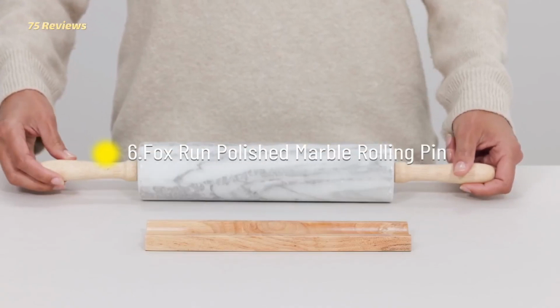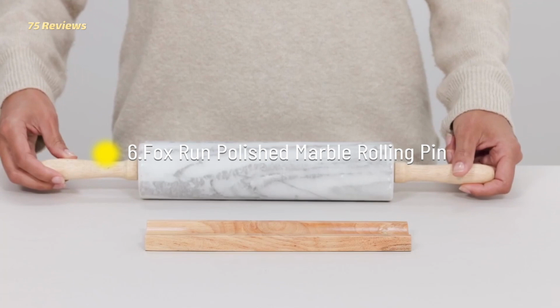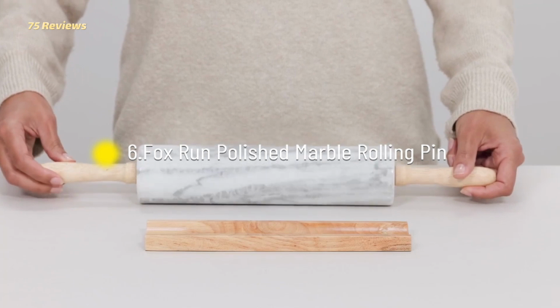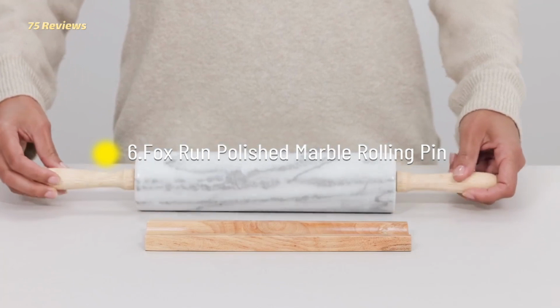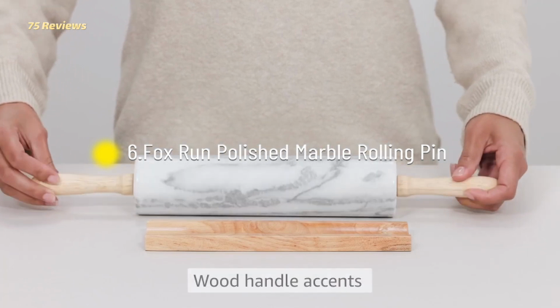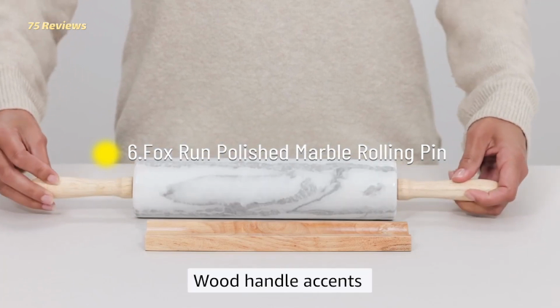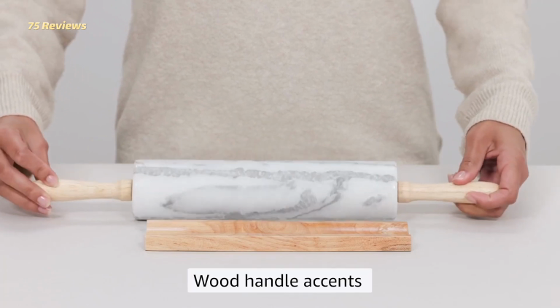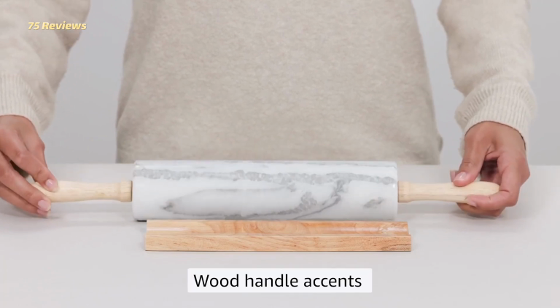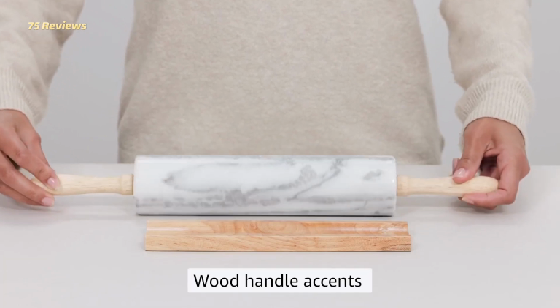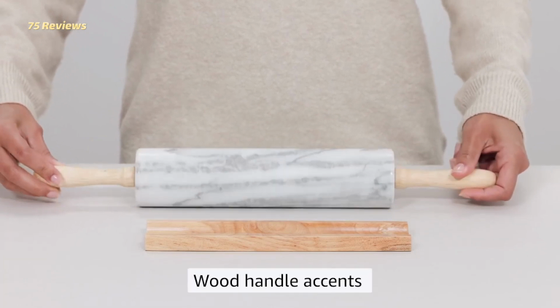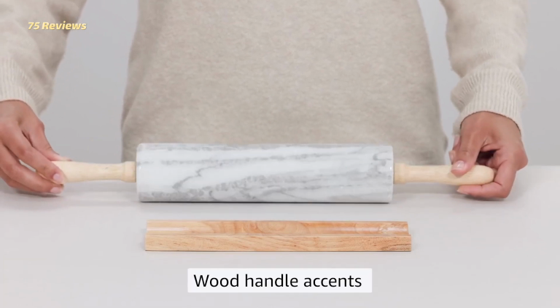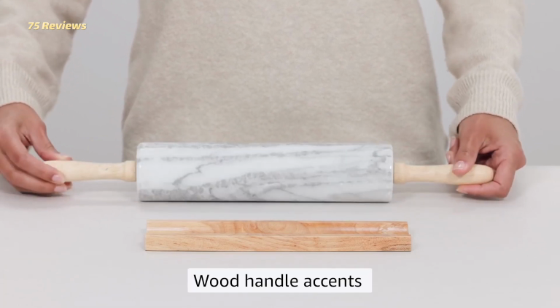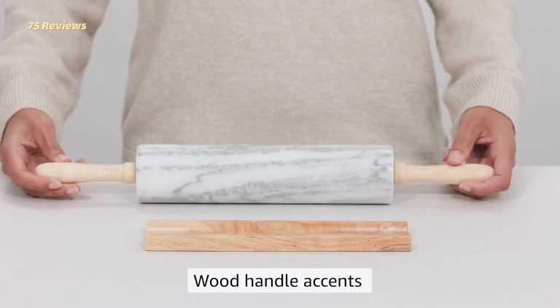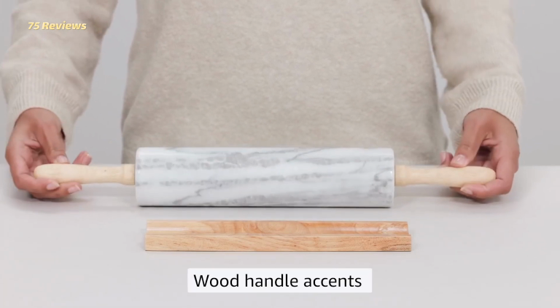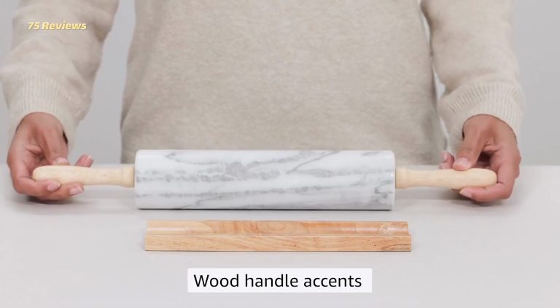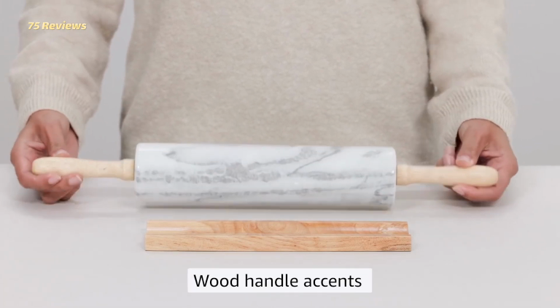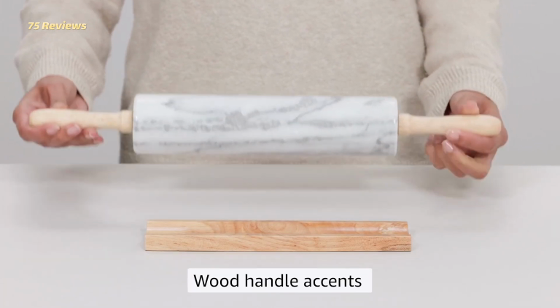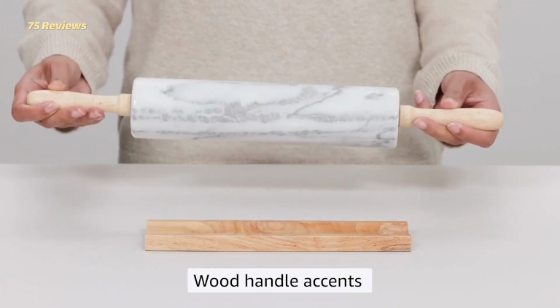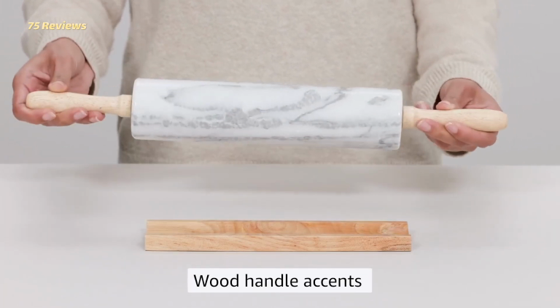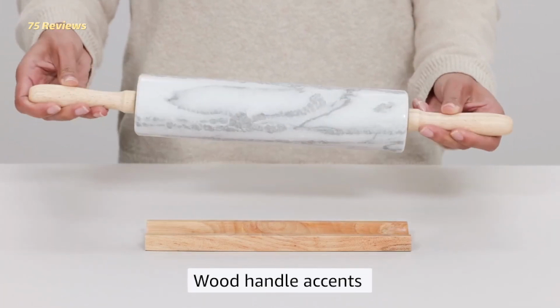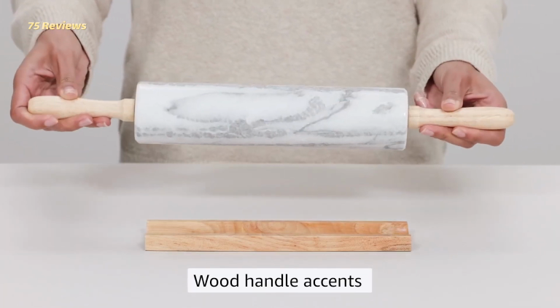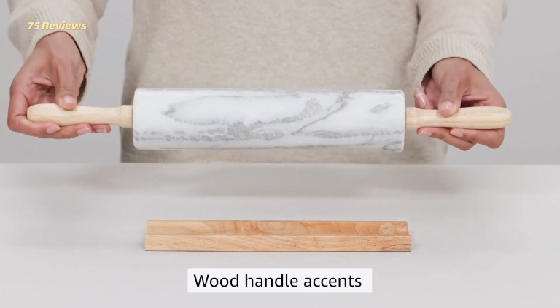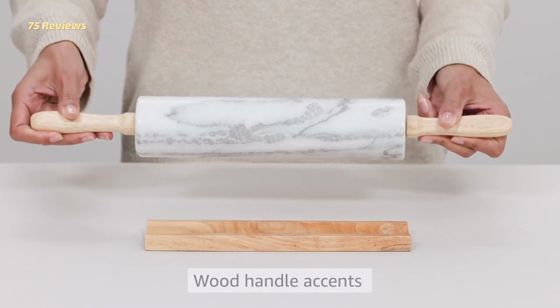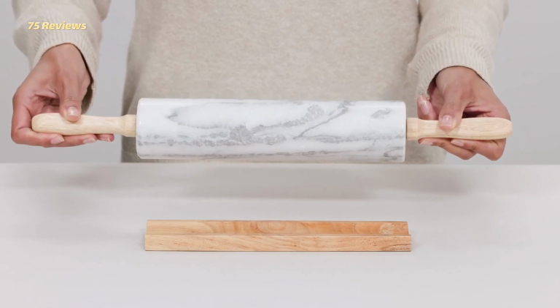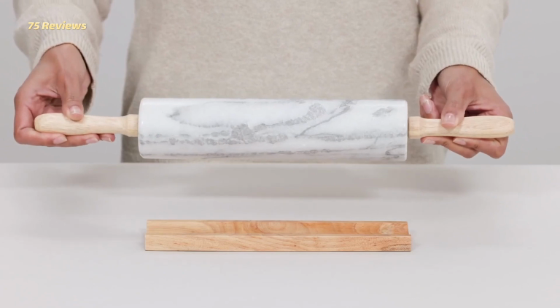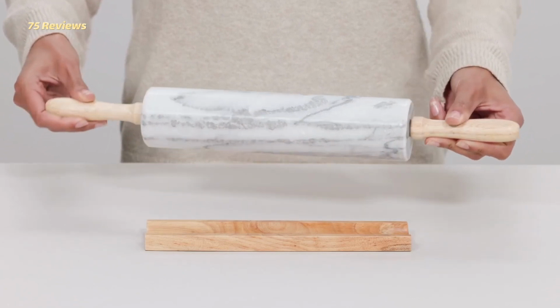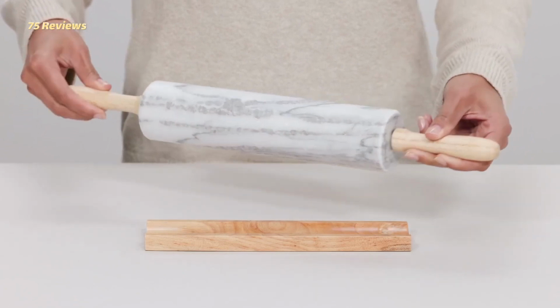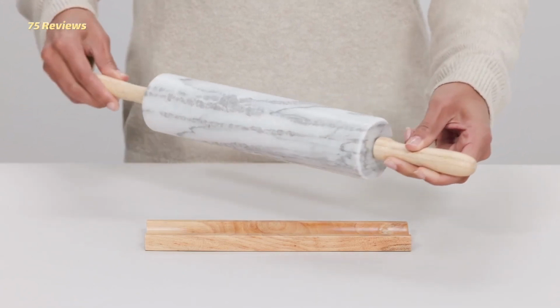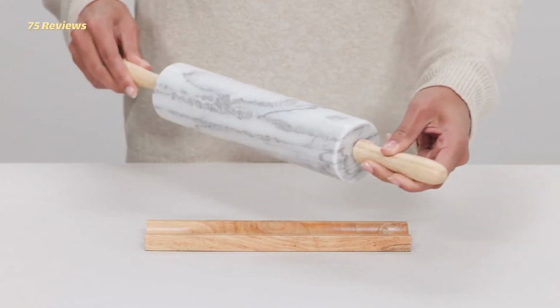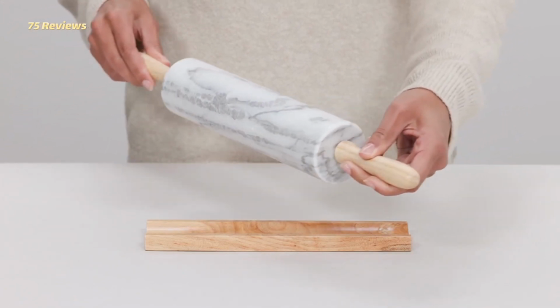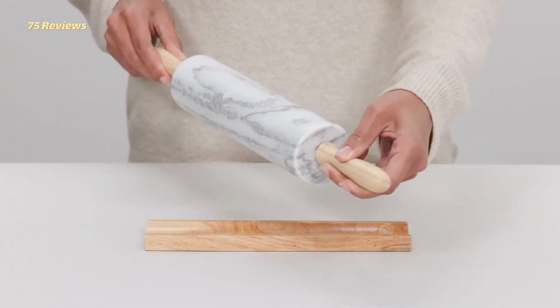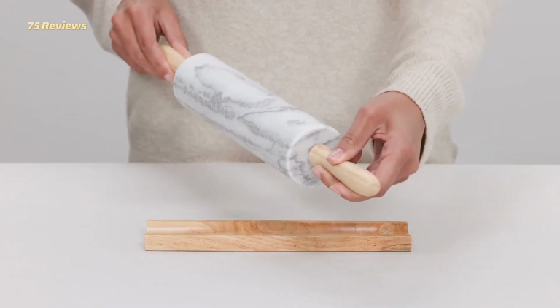6. Fox Run Polished Marble Rolling Pin. Aside from being aesthetically pleasing, a marble rolling pin has a couple of major benefits.